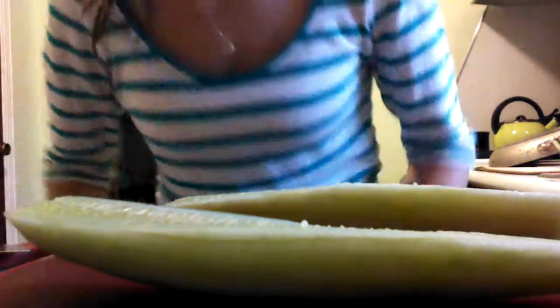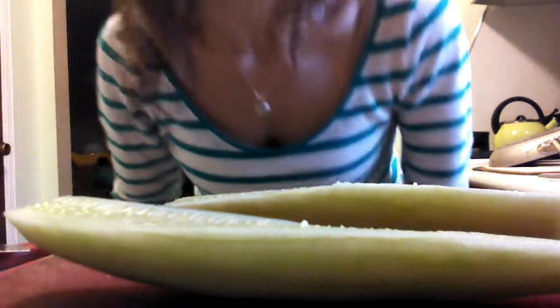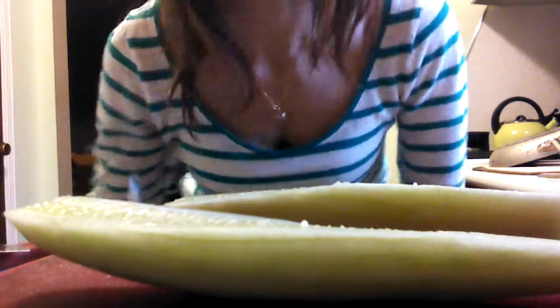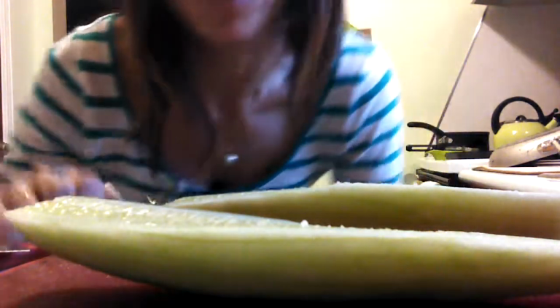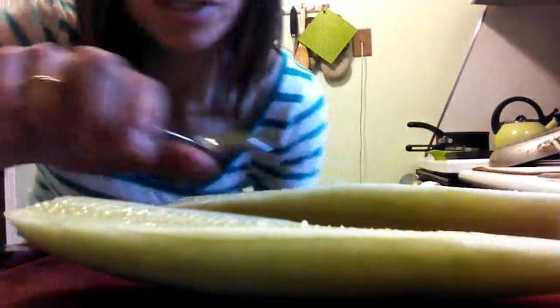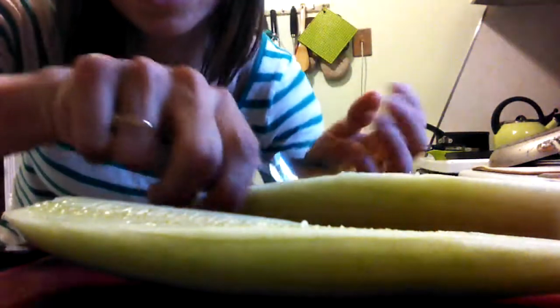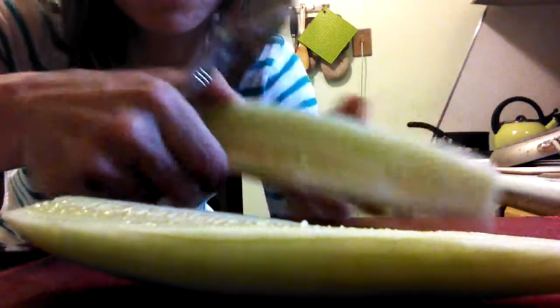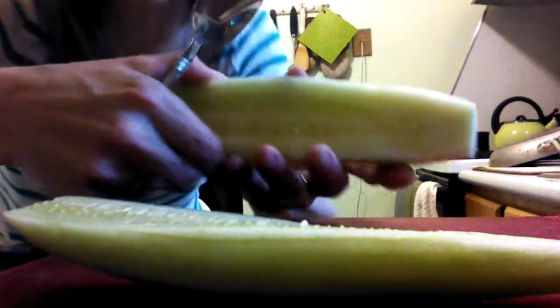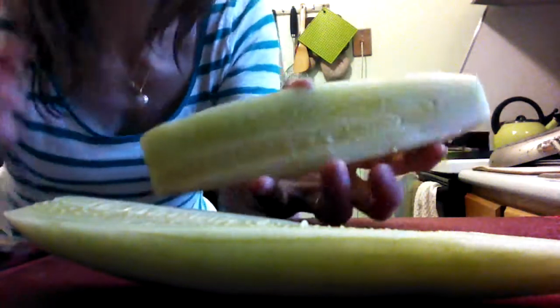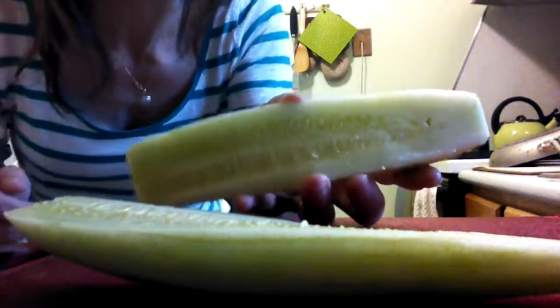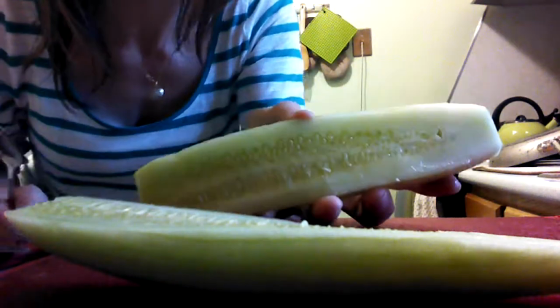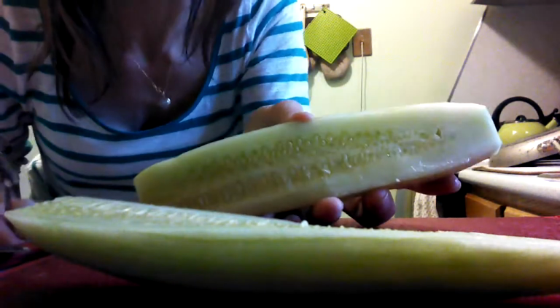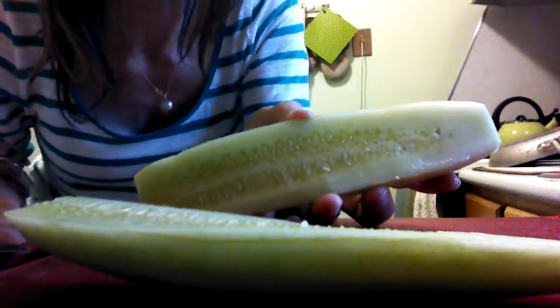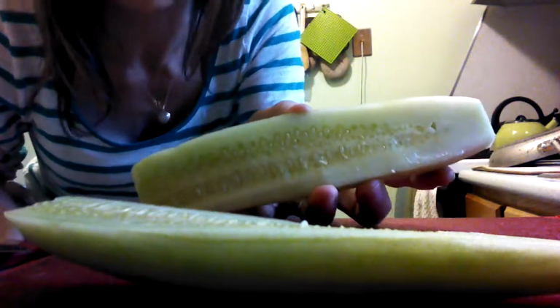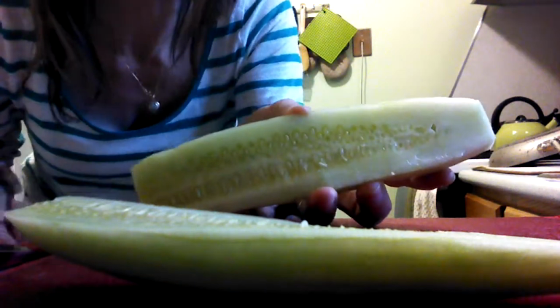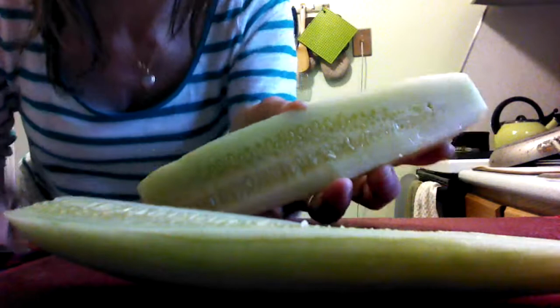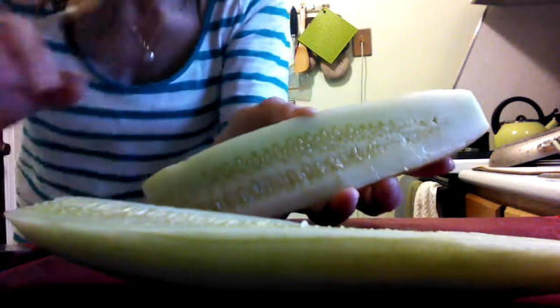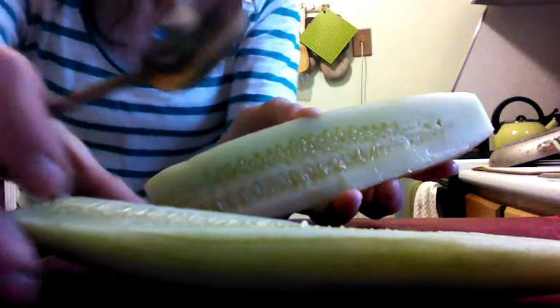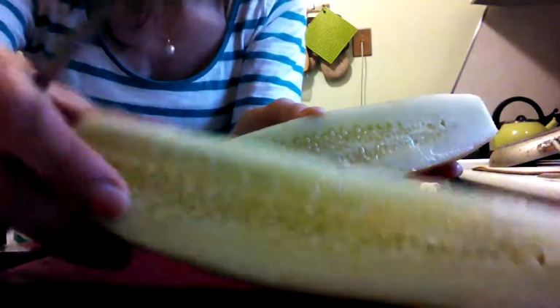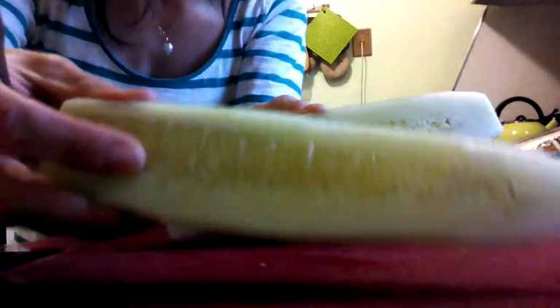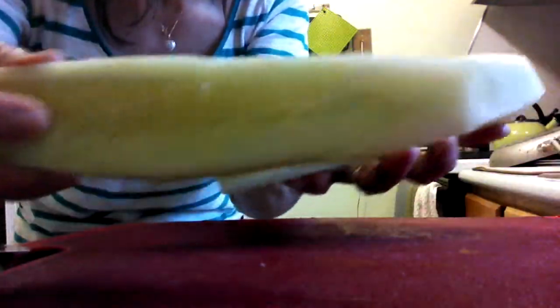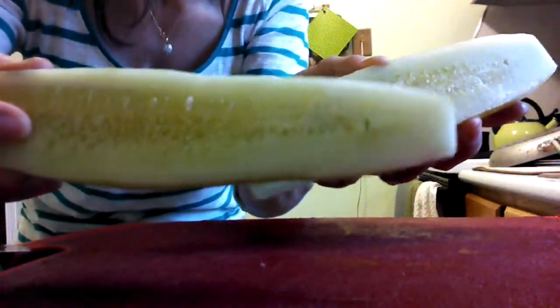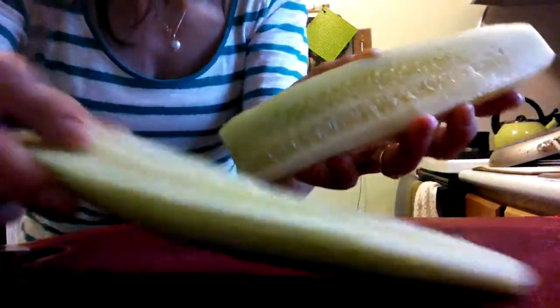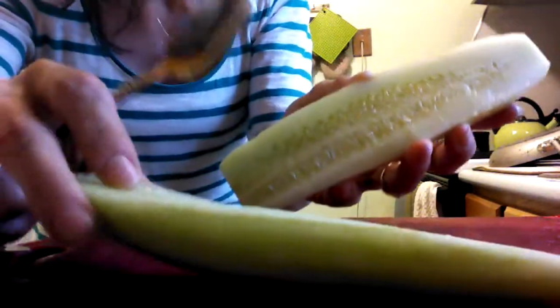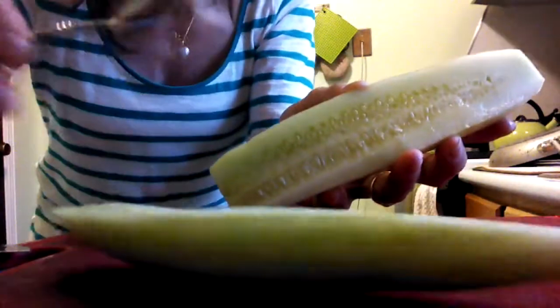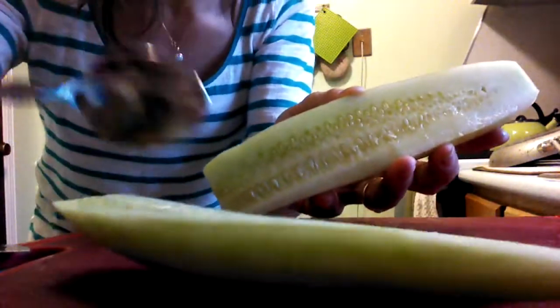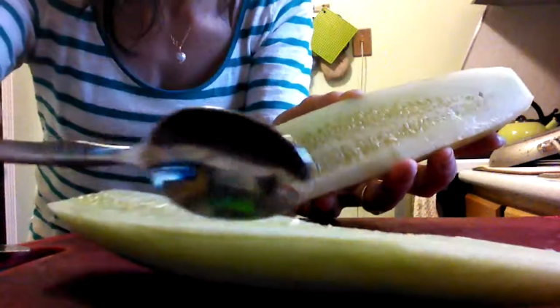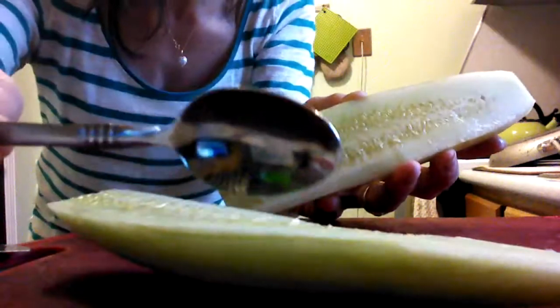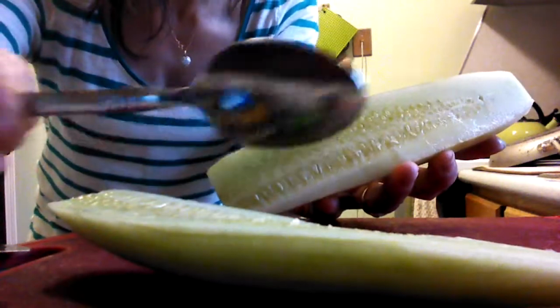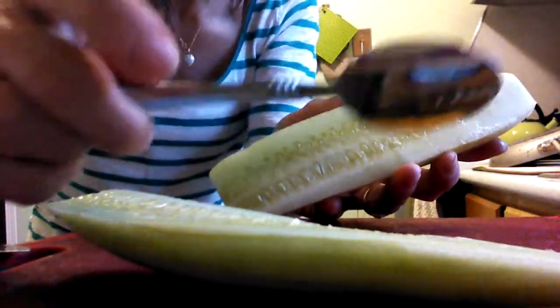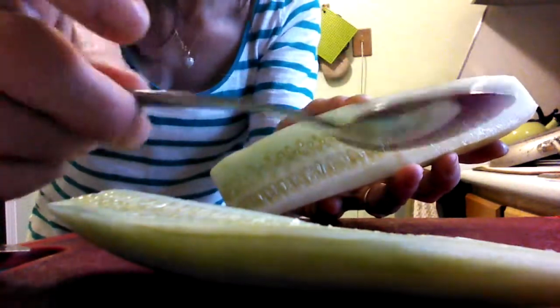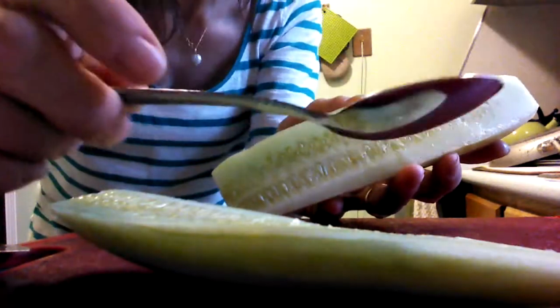We're going to de-seed the cucumber. You cut it in half the long way, as you can see. You have both sides of it. You just get a small spoon, like this.